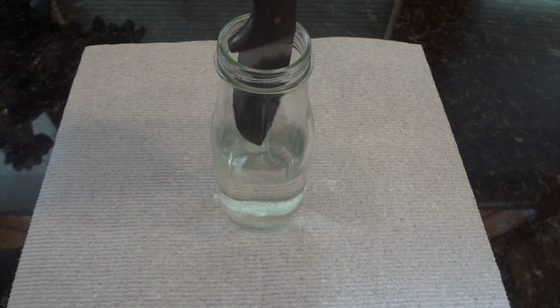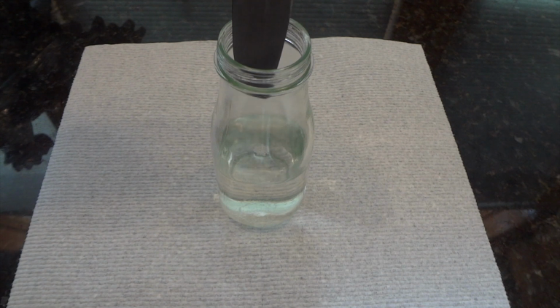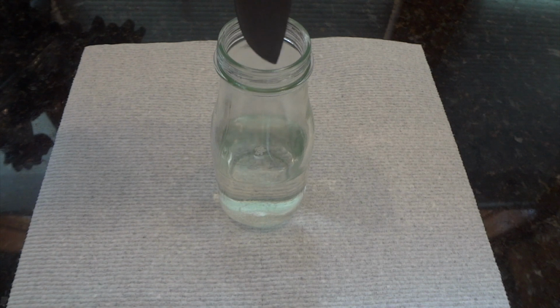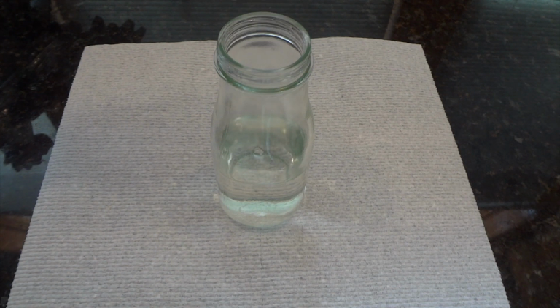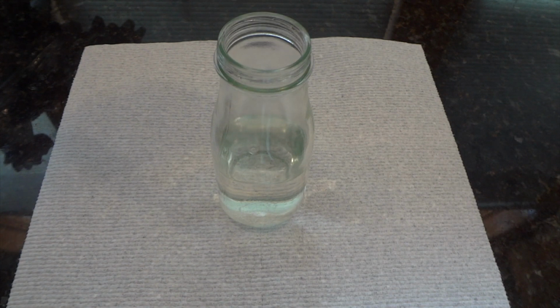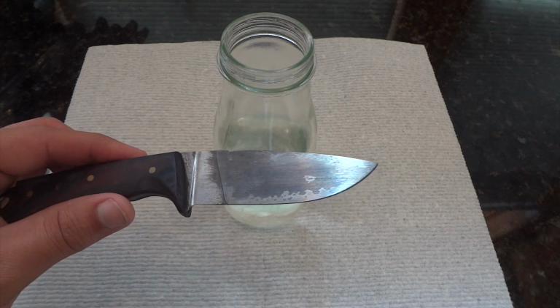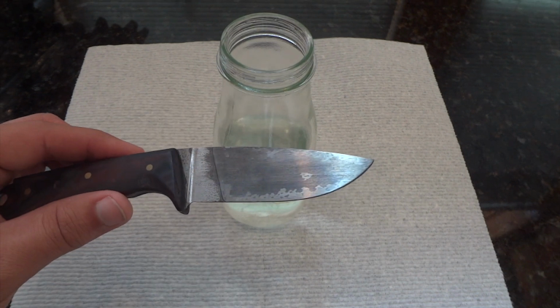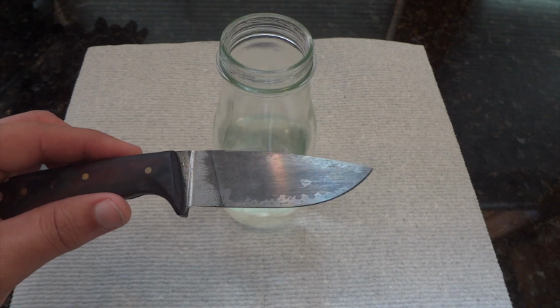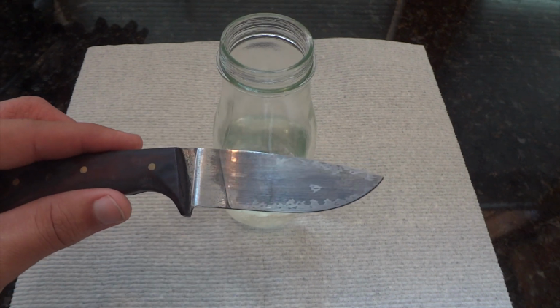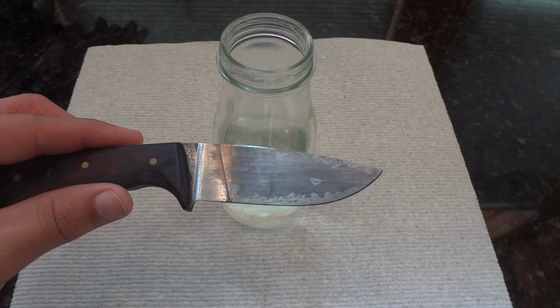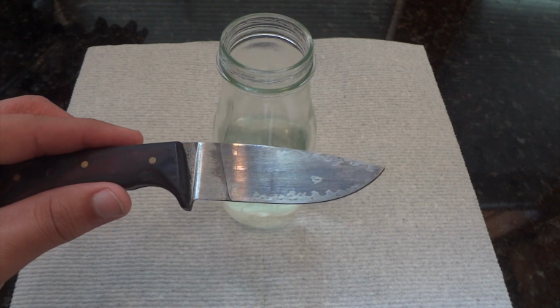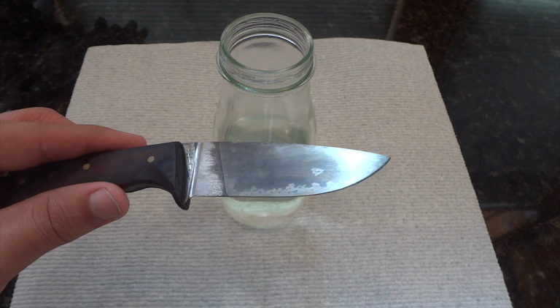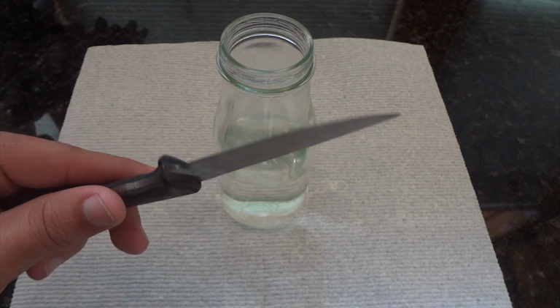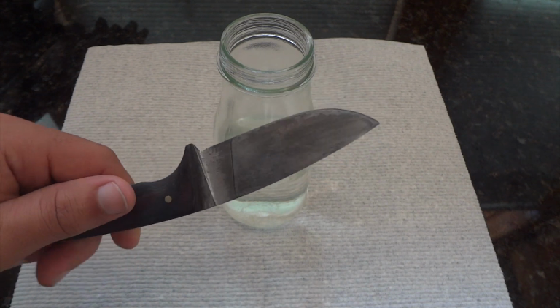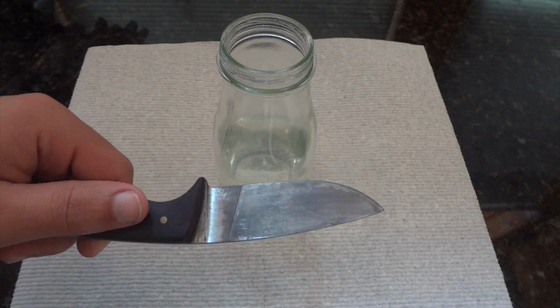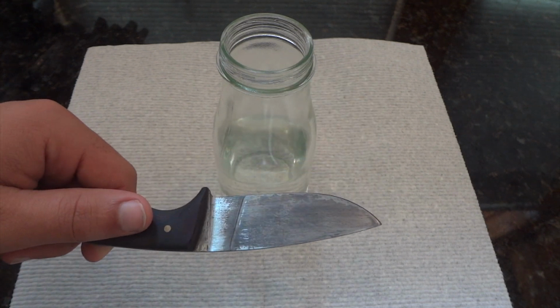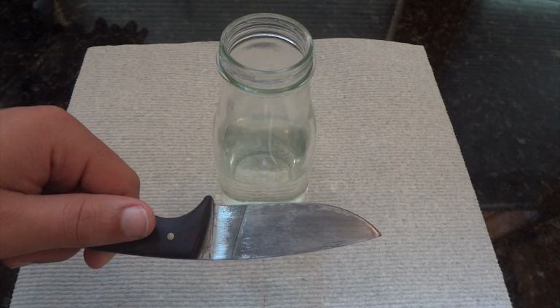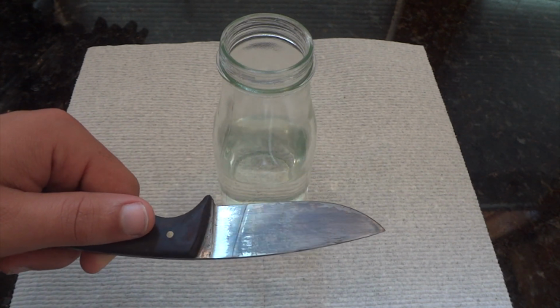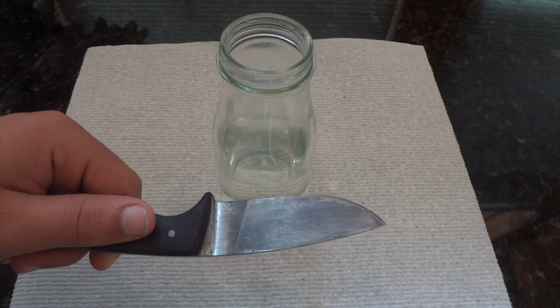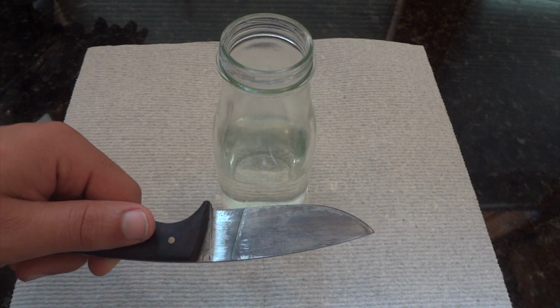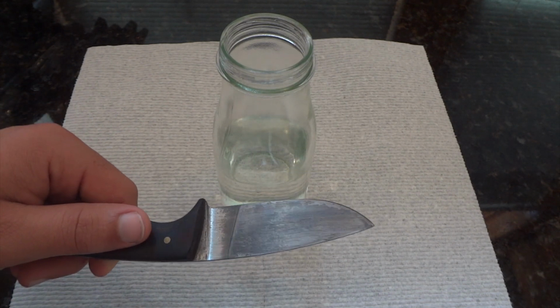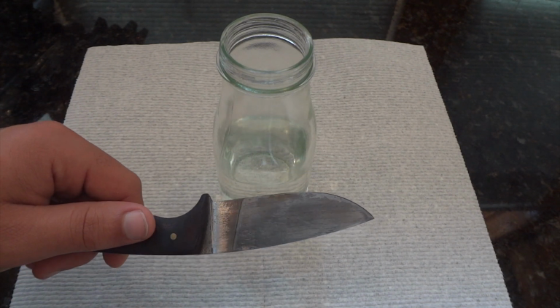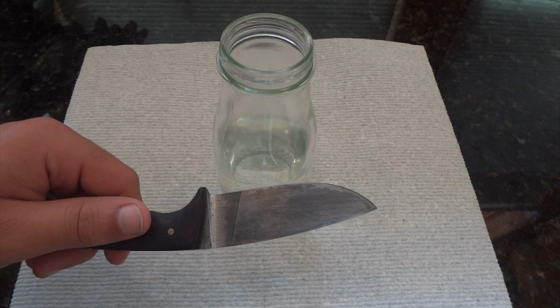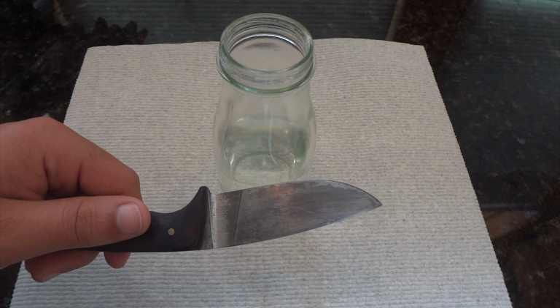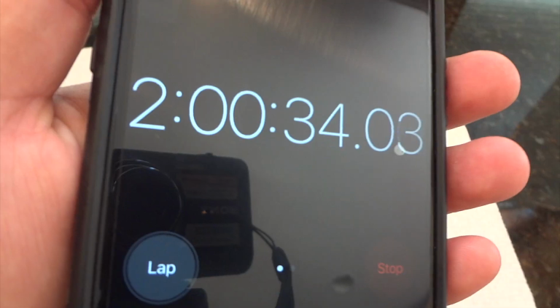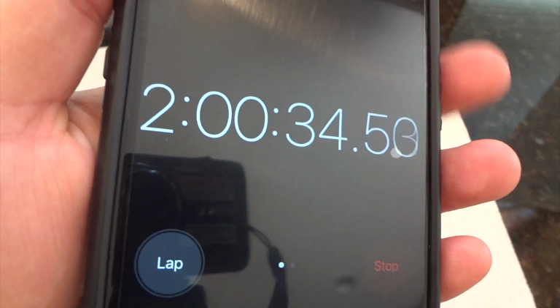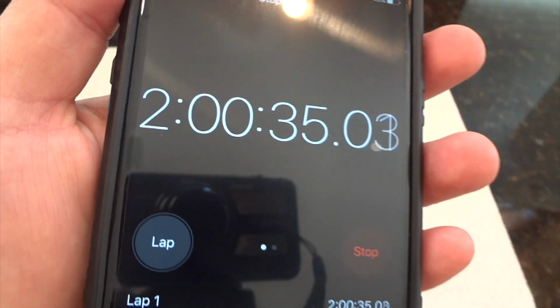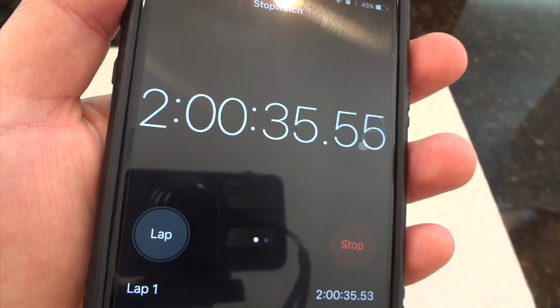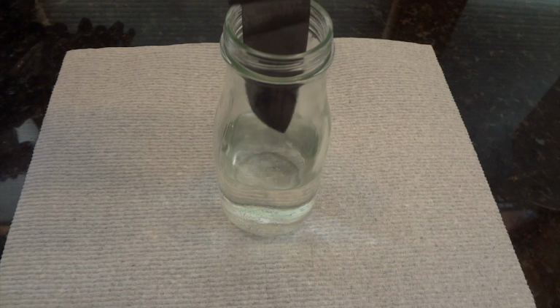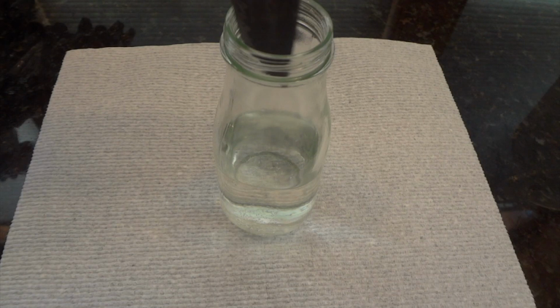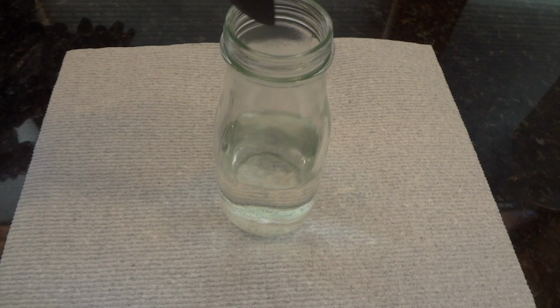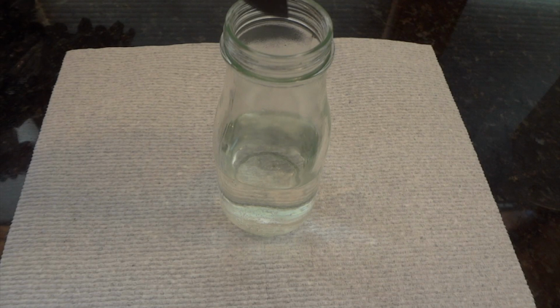After an hour, that was pretty fast — it already started to get dark. It is a little splotchy though. So let's put it back in; hopefully it'll darken it more and make it a little more even.